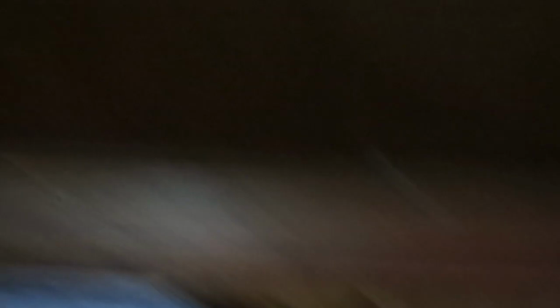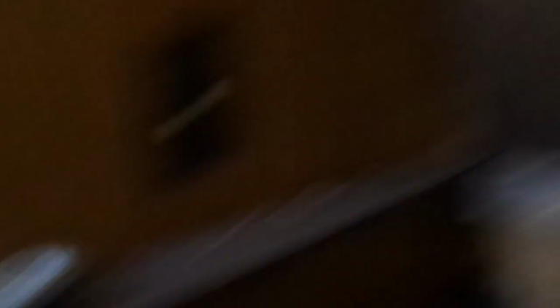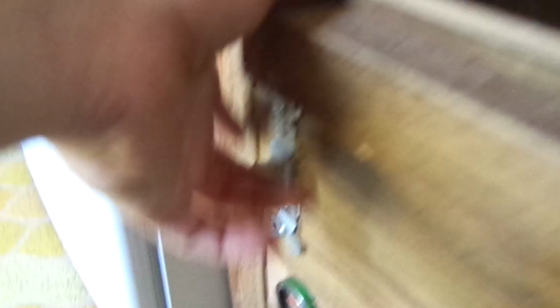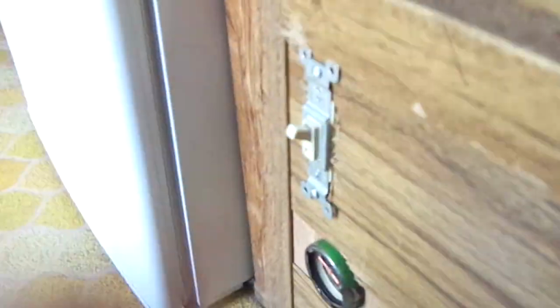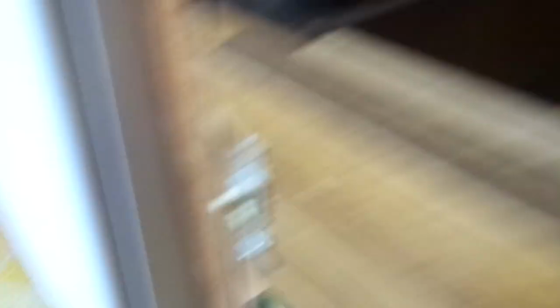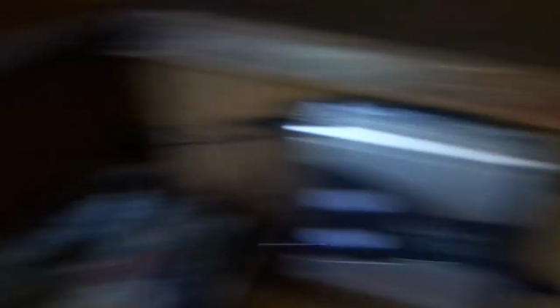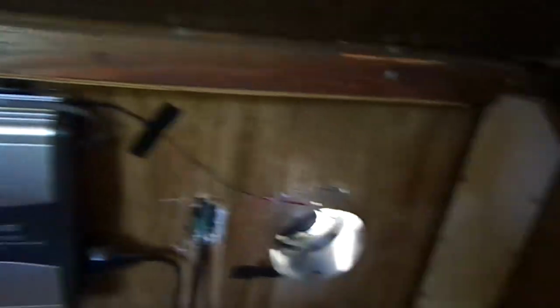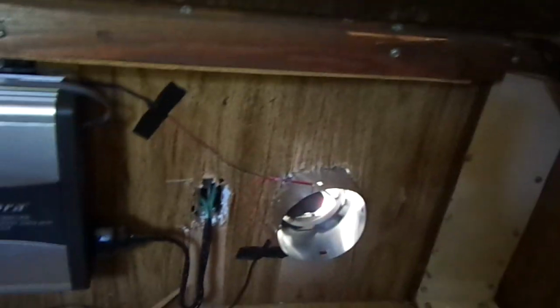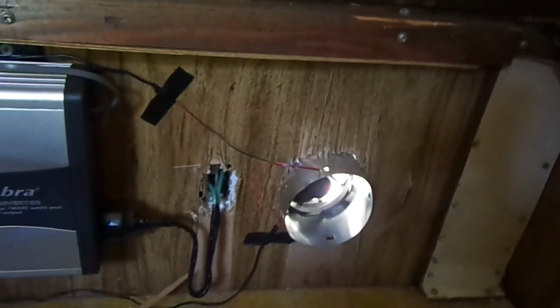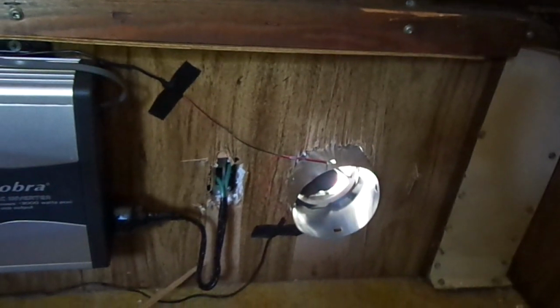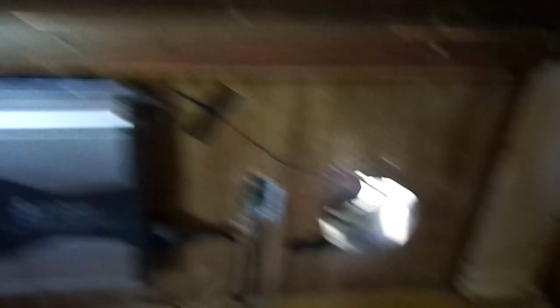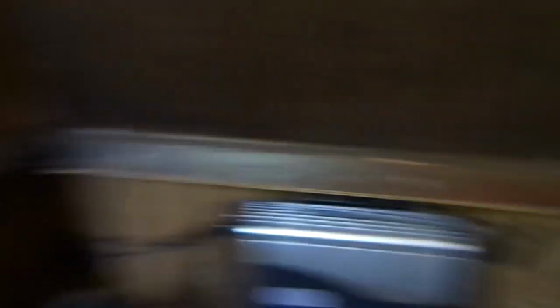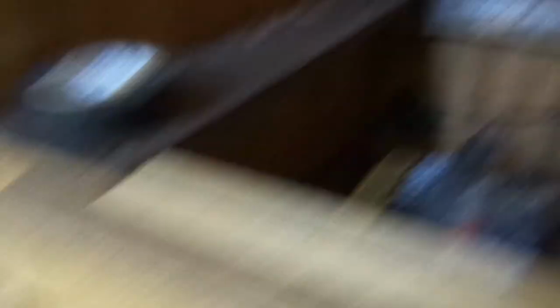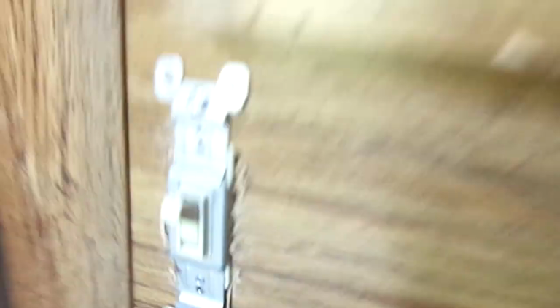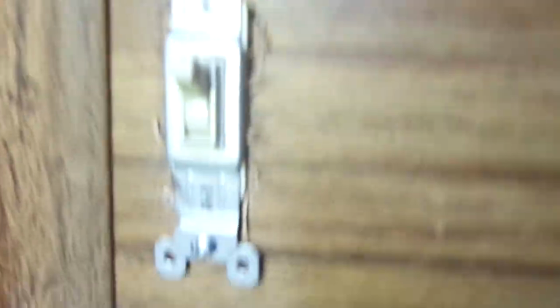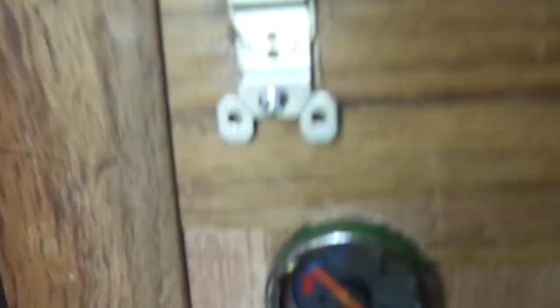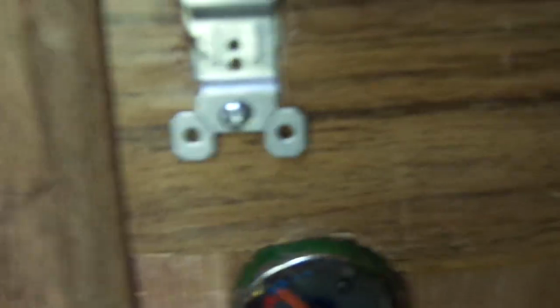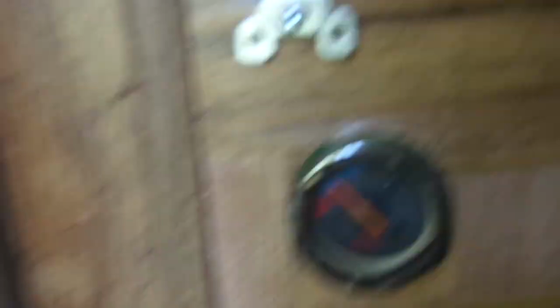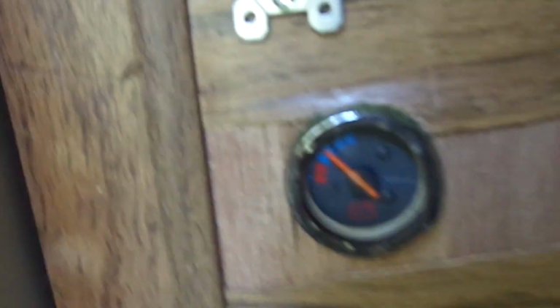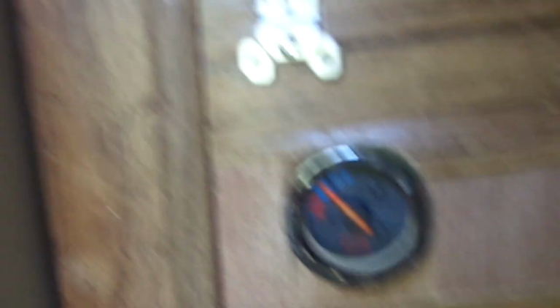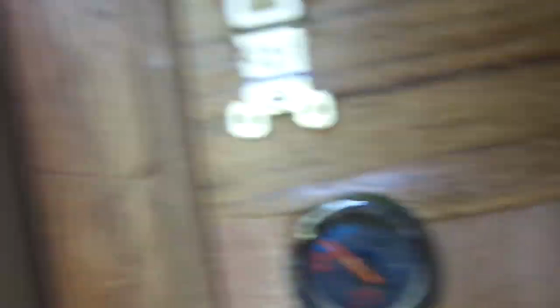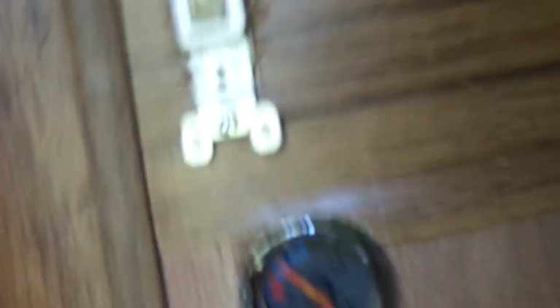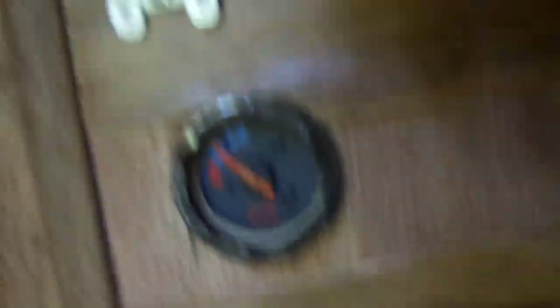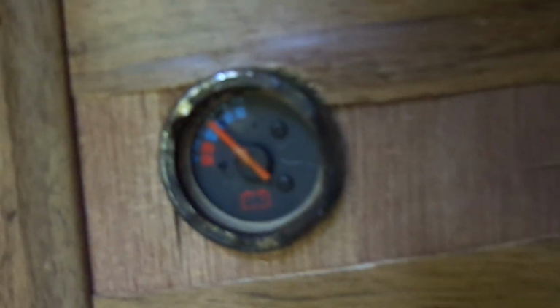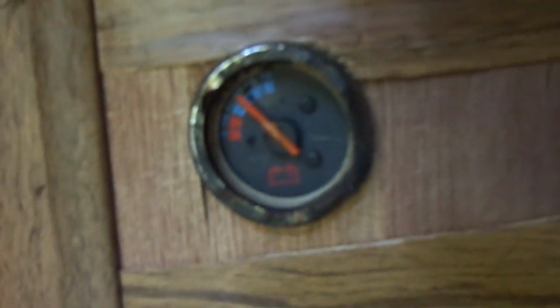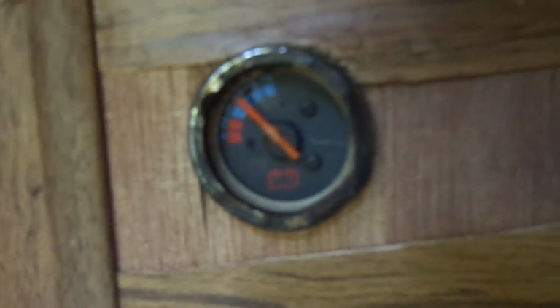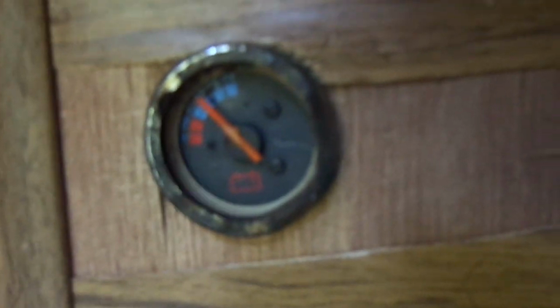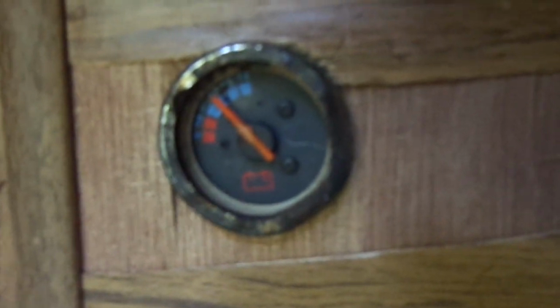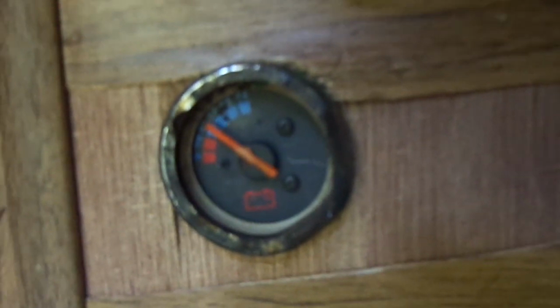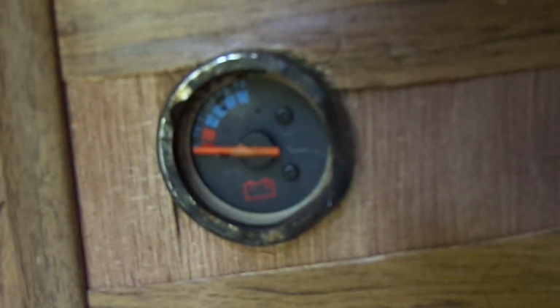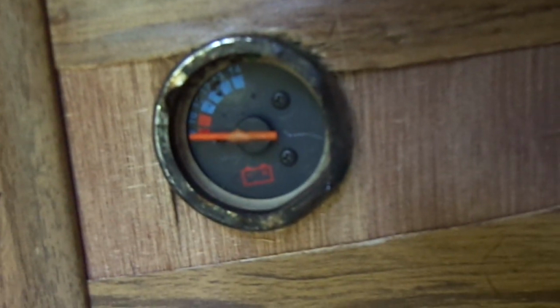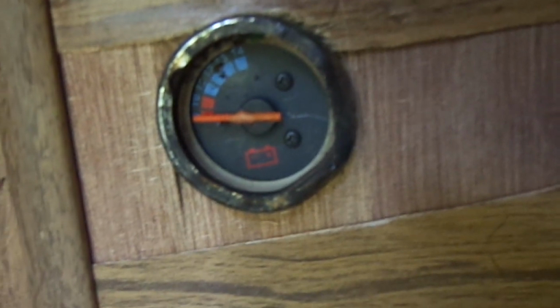Turn the little switch back on — fan starts. And off that switch I've also got my power meter. It's just a little motorcycle volt meter.